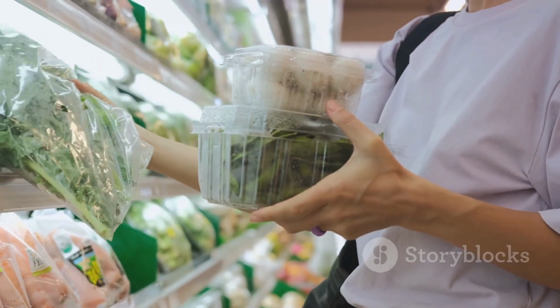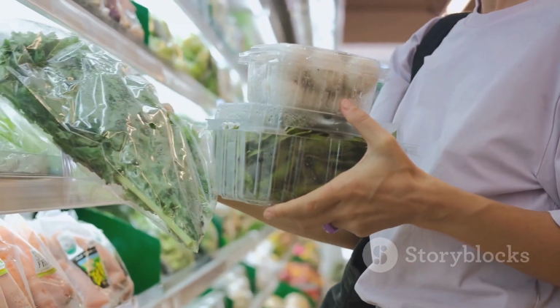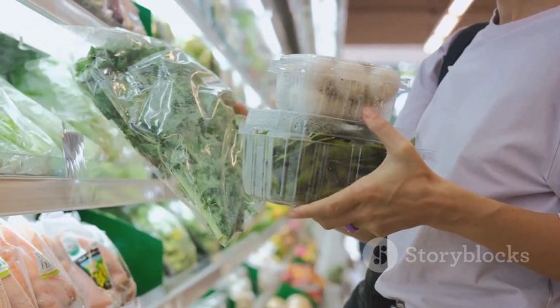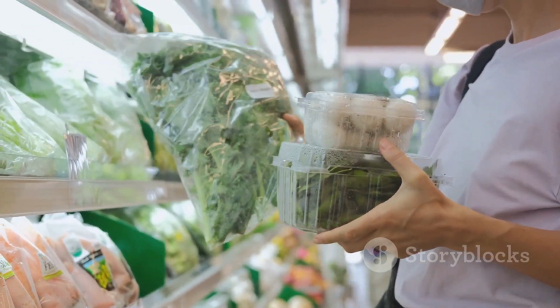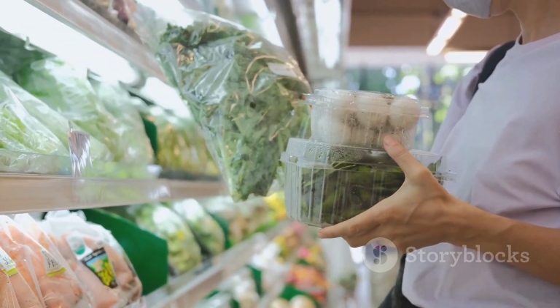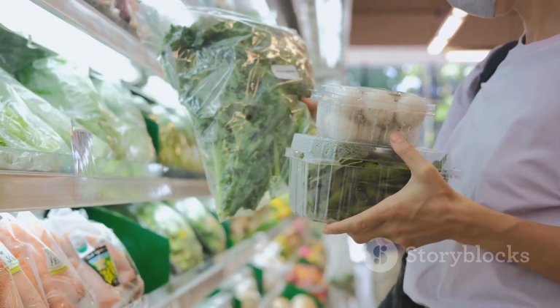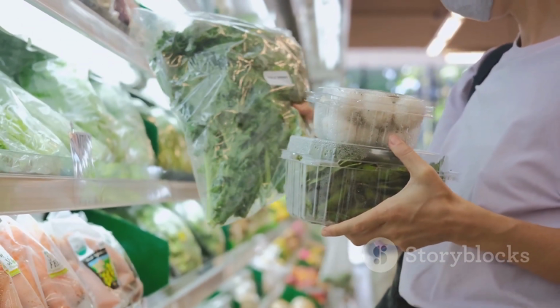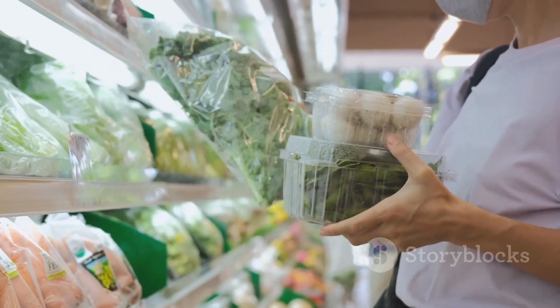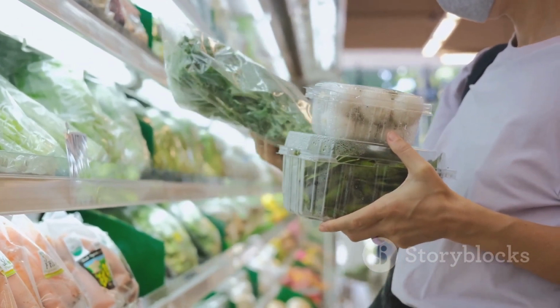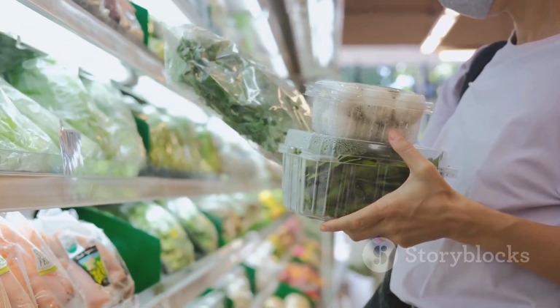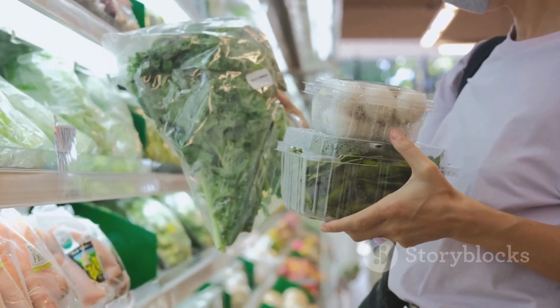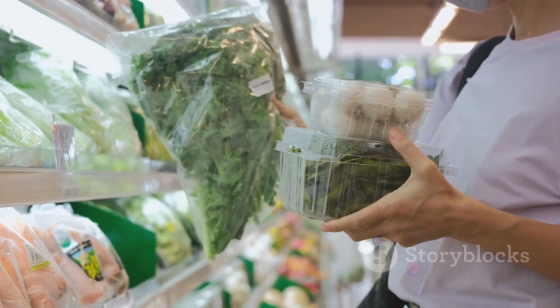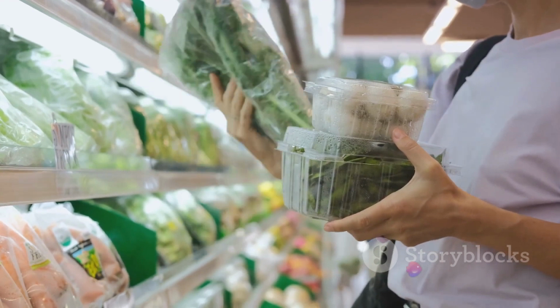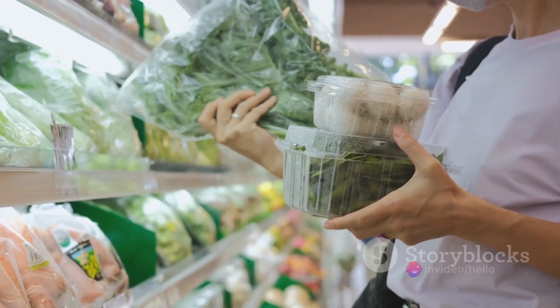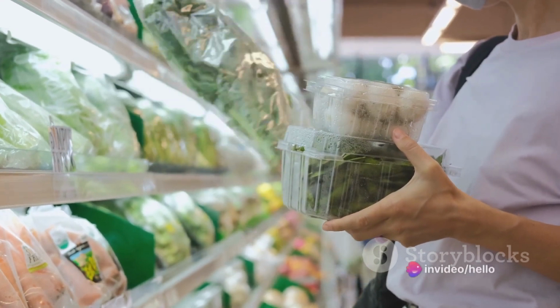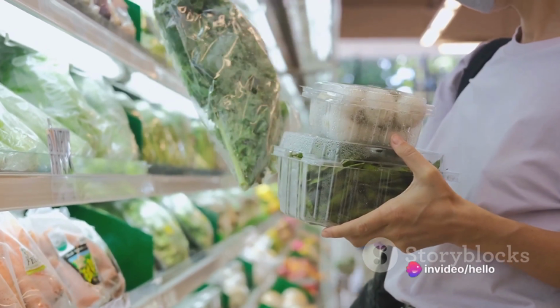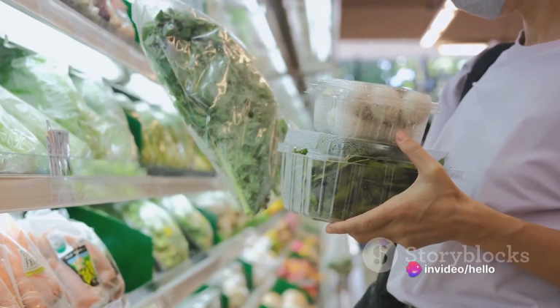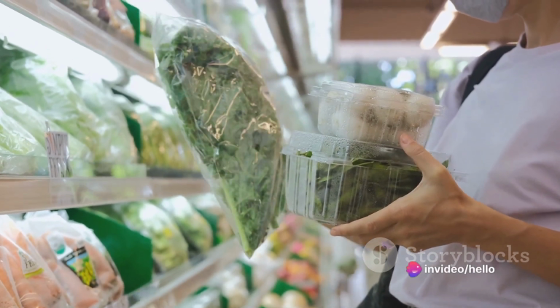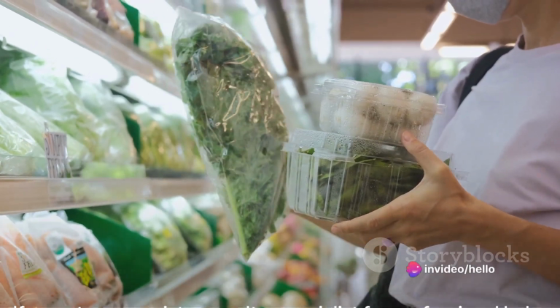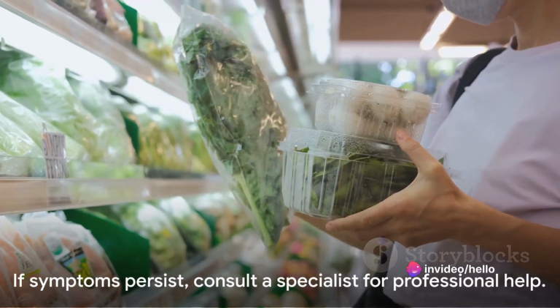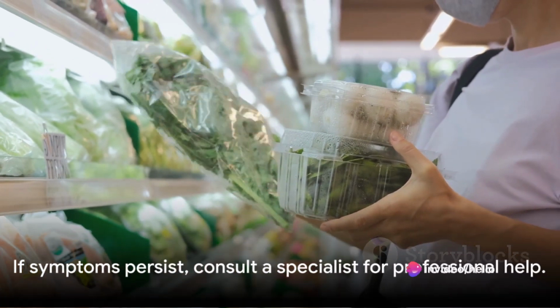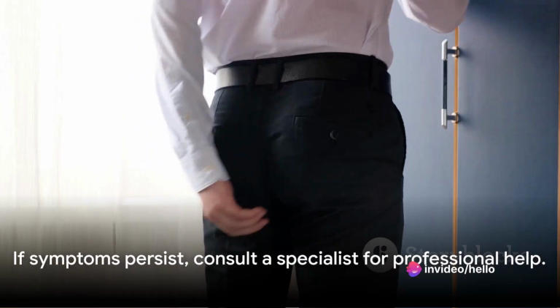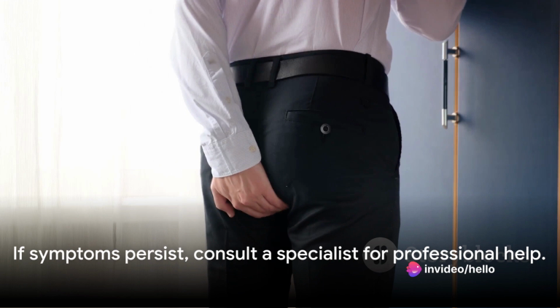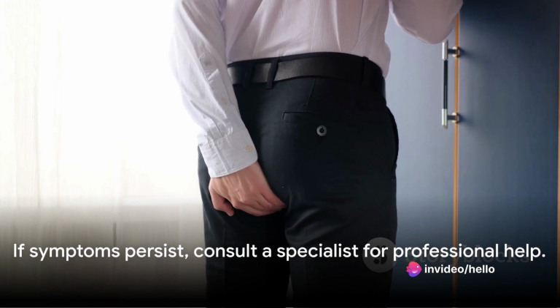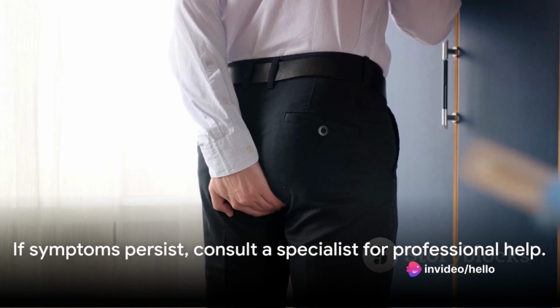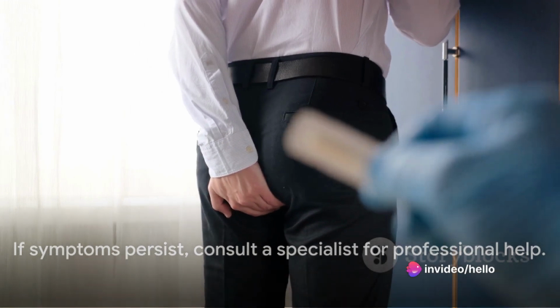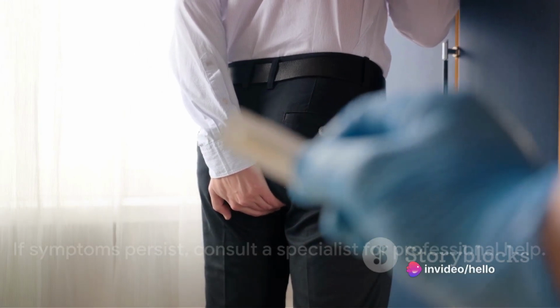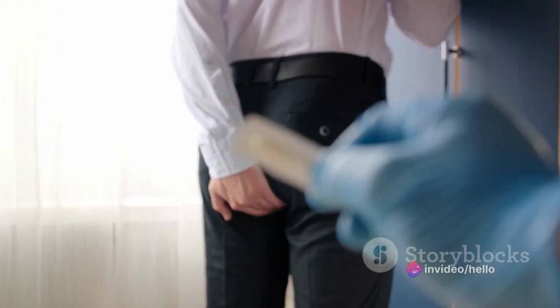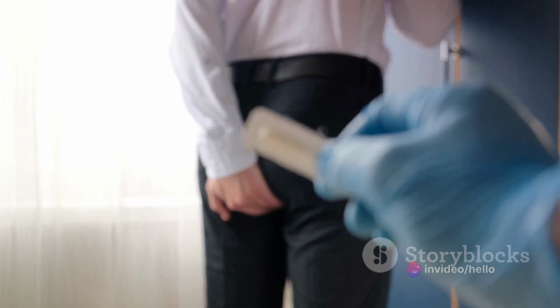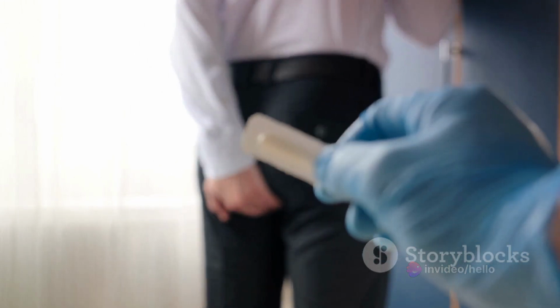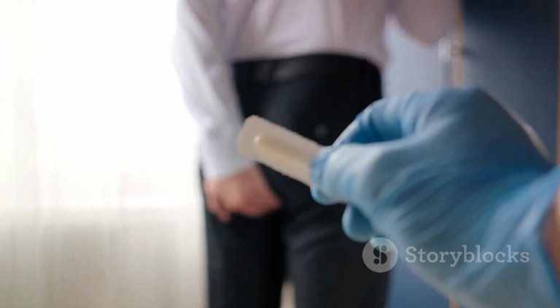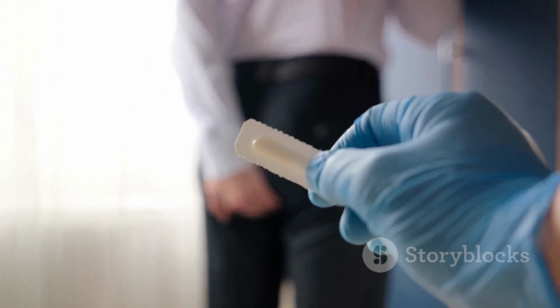To summarize, home treatment for piles involves warm sitz baths, over-the-counter medications, a high-fiber diet, staying hydrated, and regular exercise. But remember, while these home remedies can alleviate the symptoms of piles, they are not cure-alls.